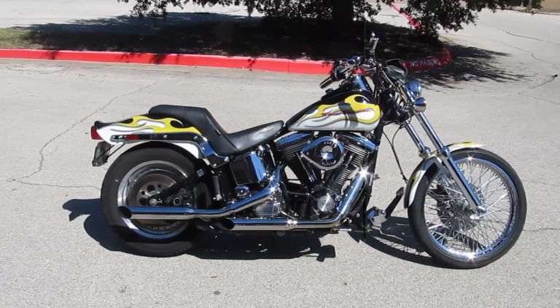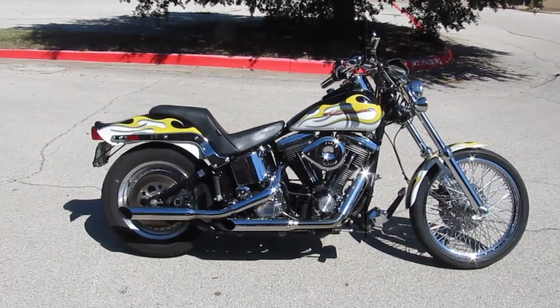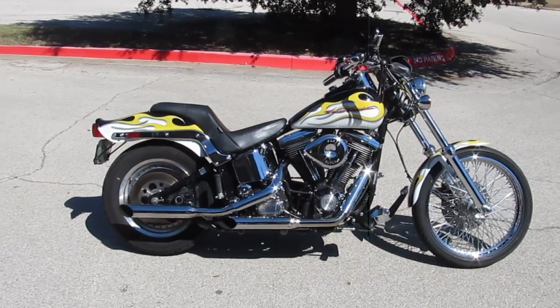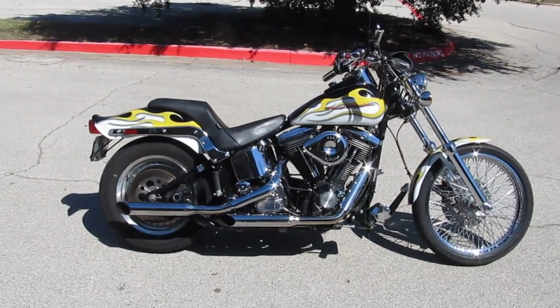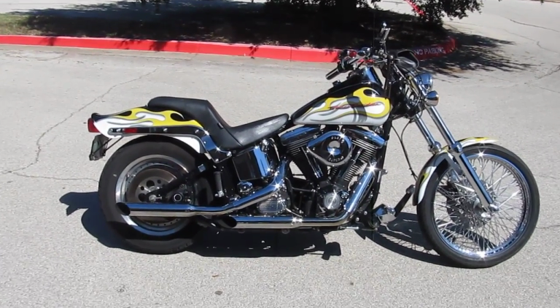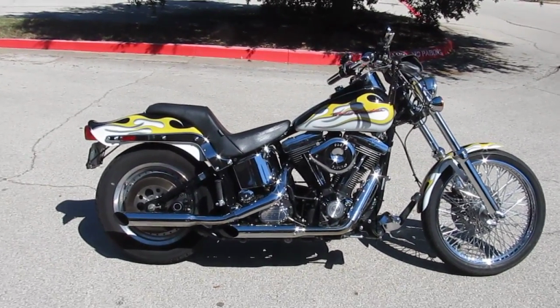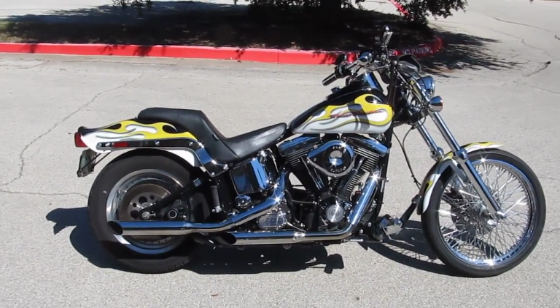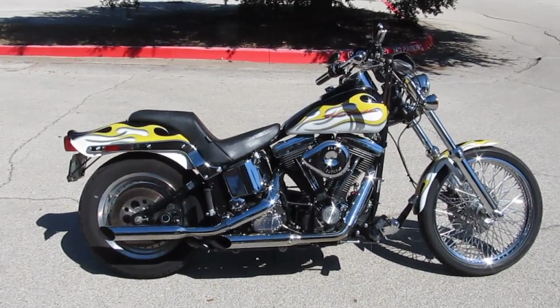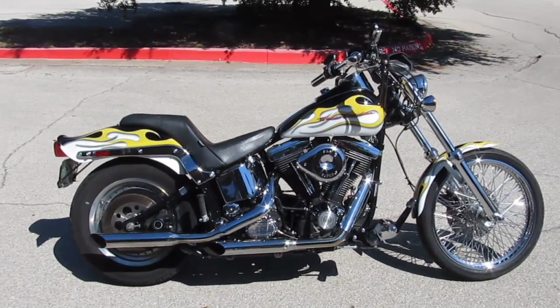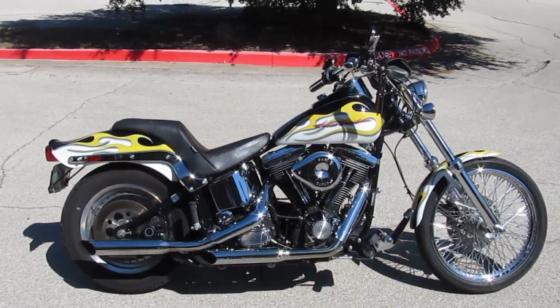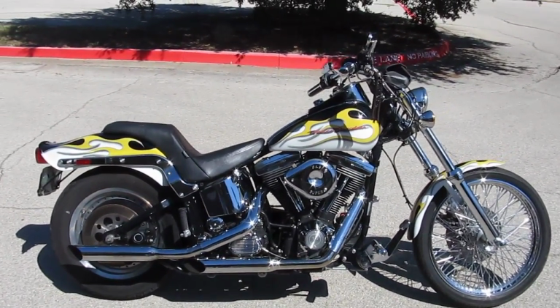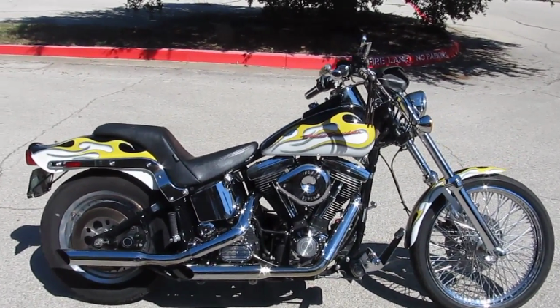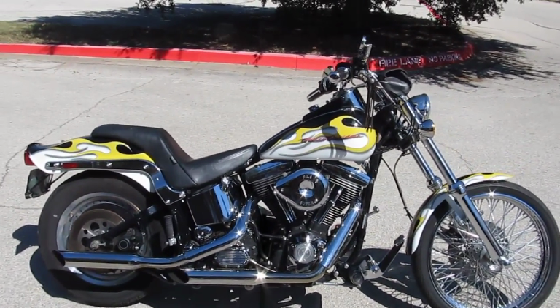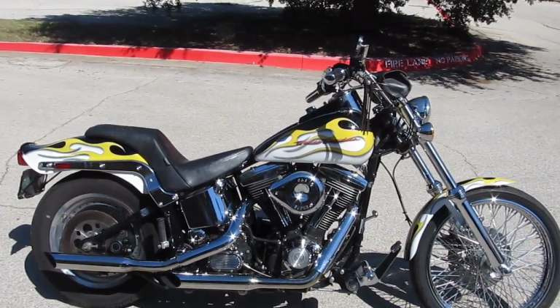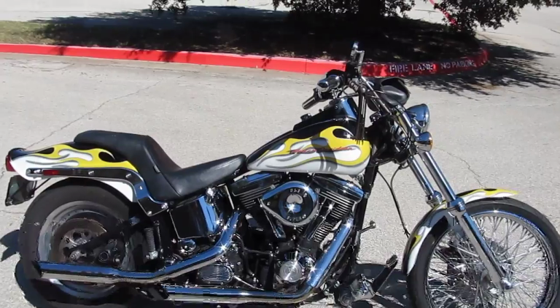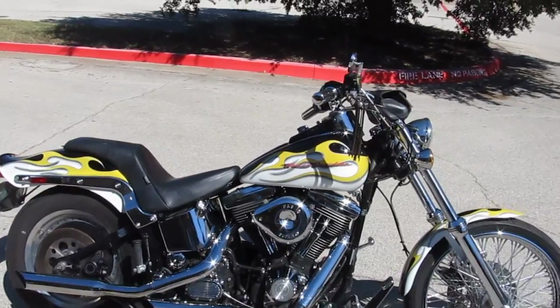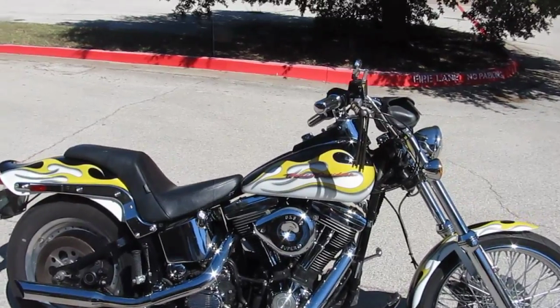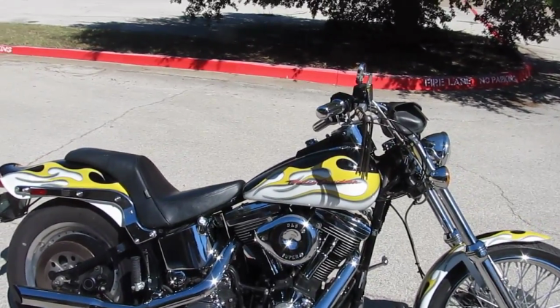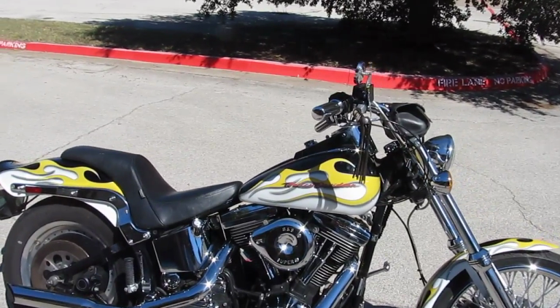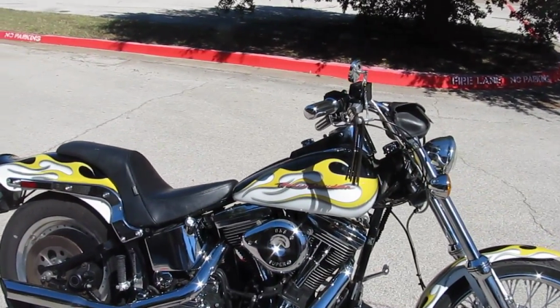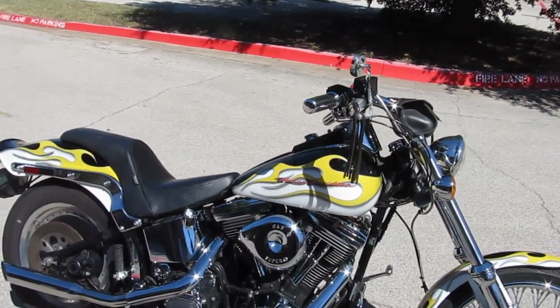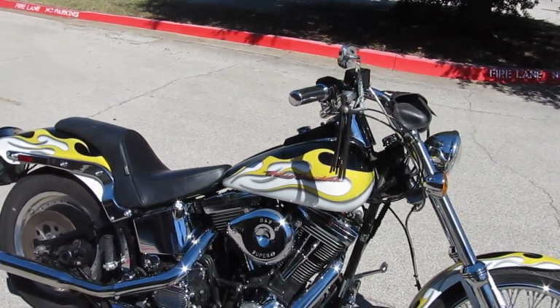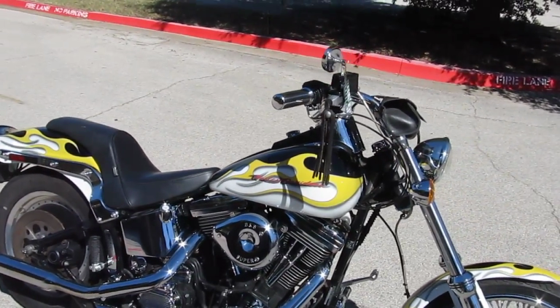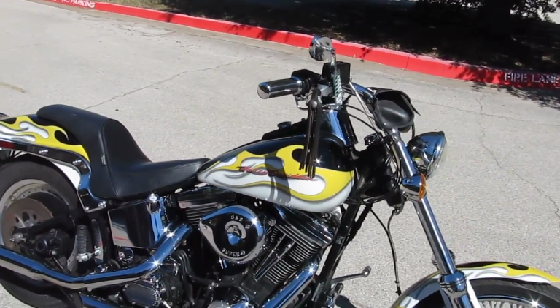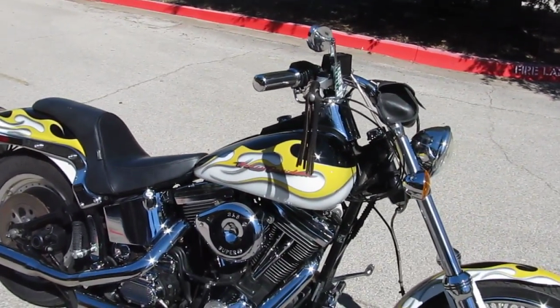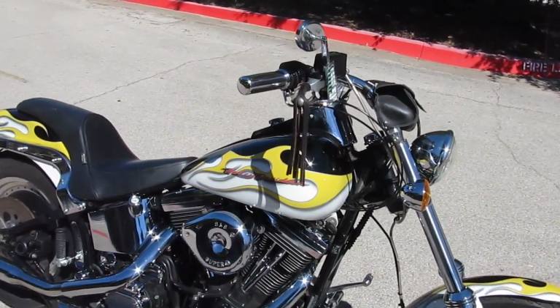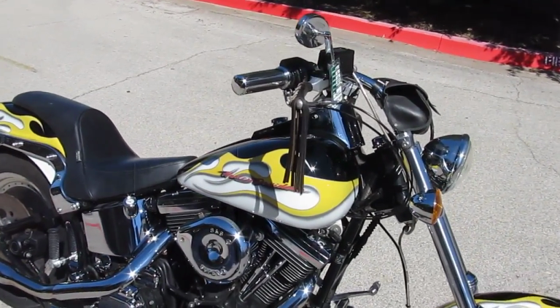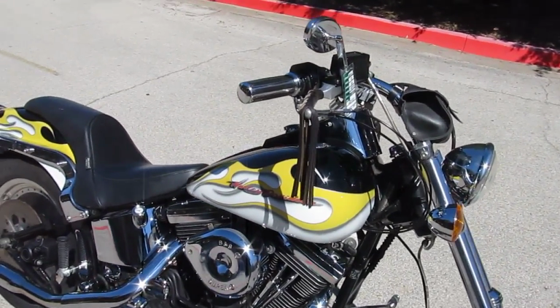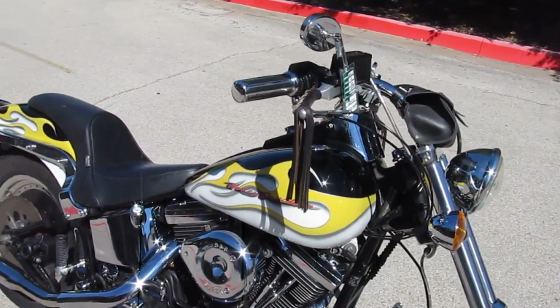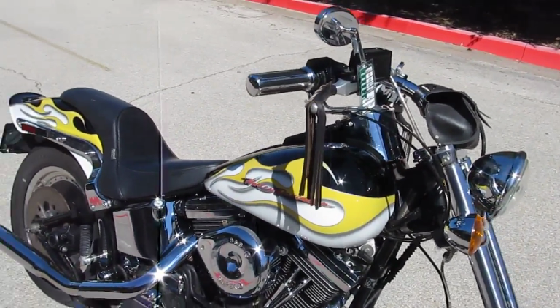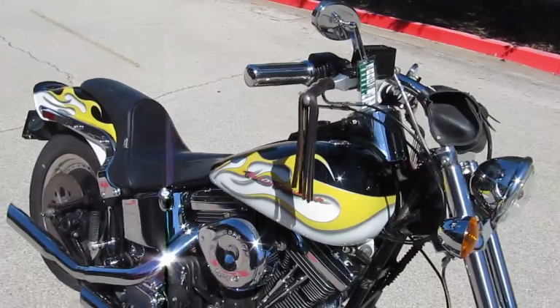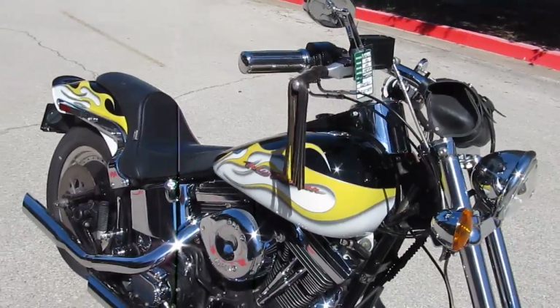Hello folks, Gino here with American Motorcycle Trading Company in Arlington, Texas. Today I want to show you this 1992 Harley-Davidson Softail Custom. This thing's got lots of upgrades on it.